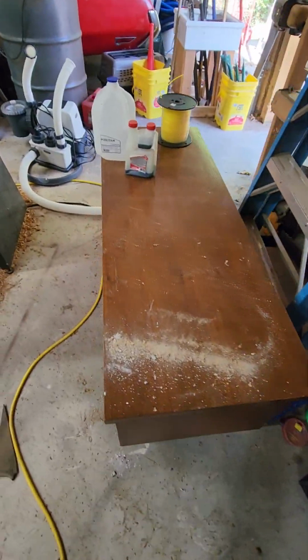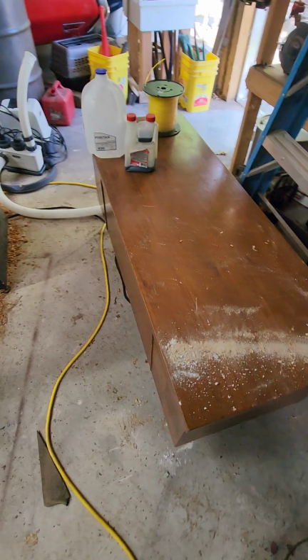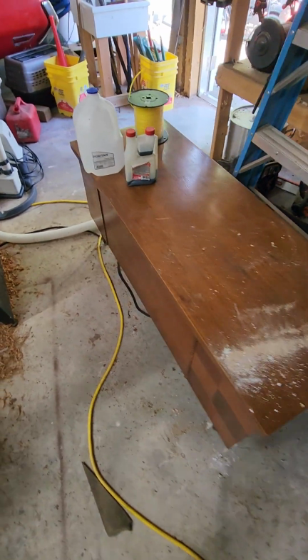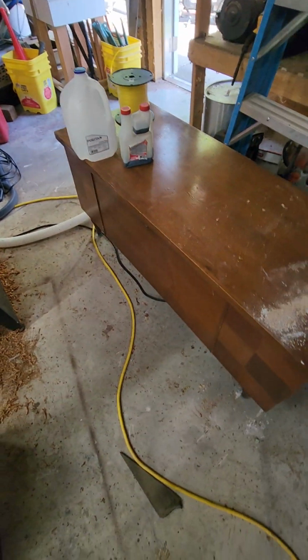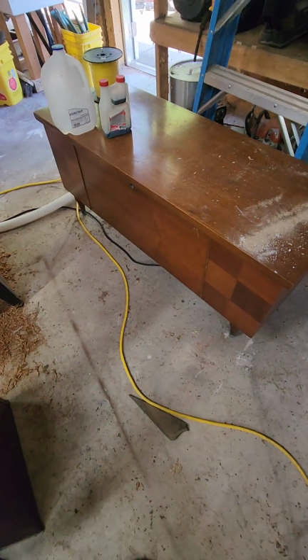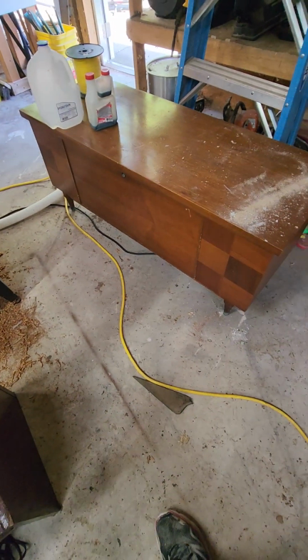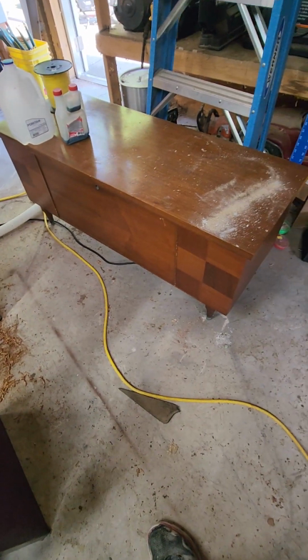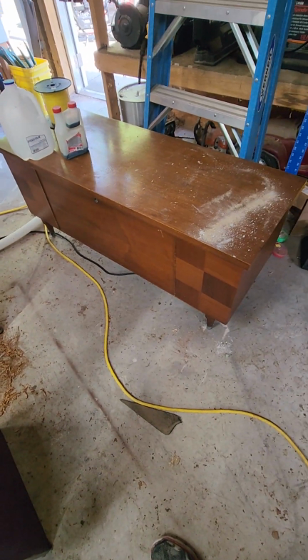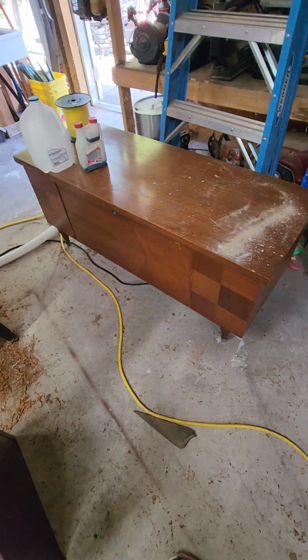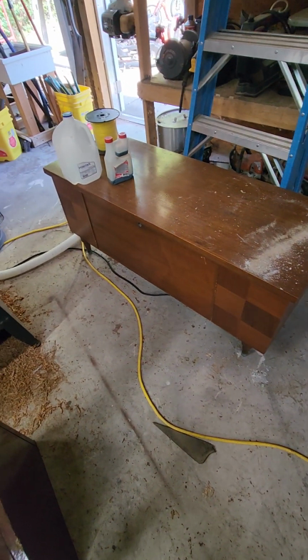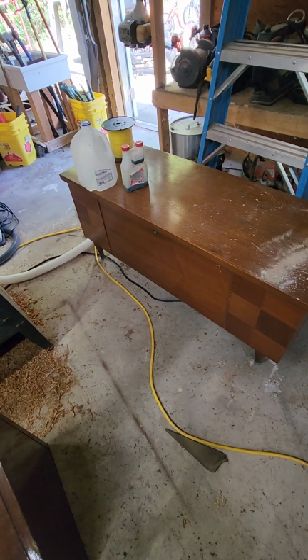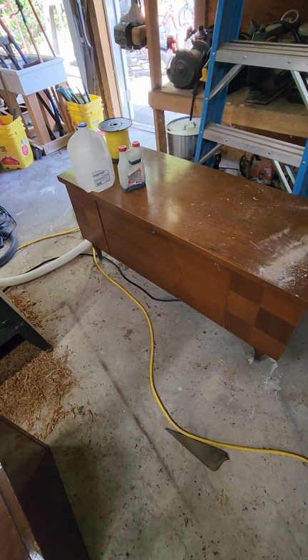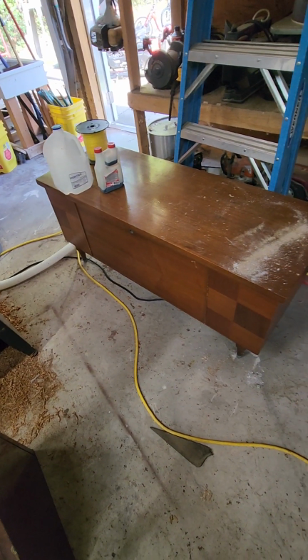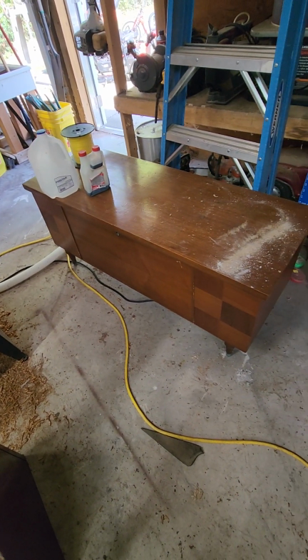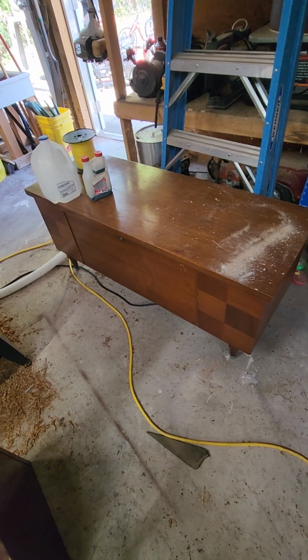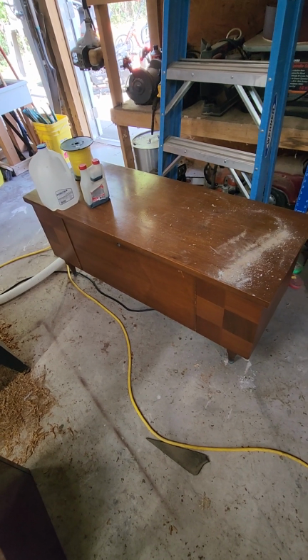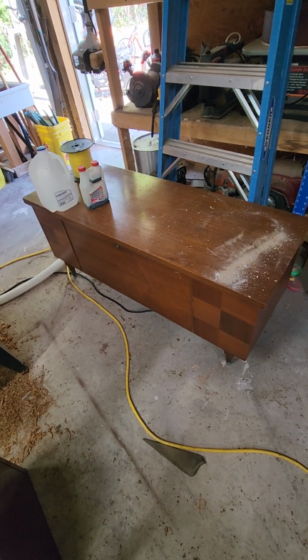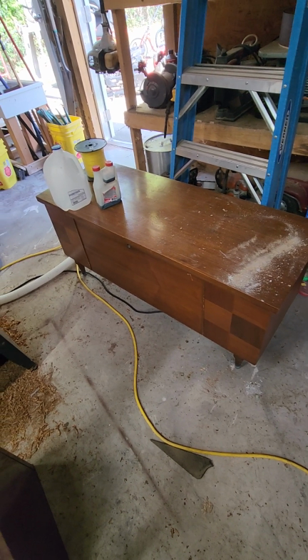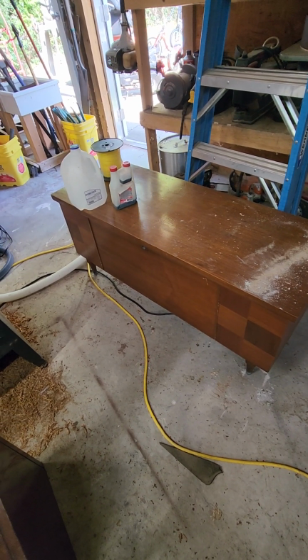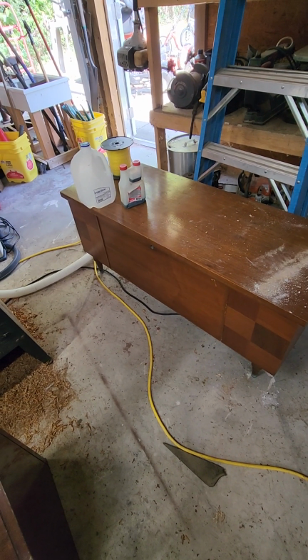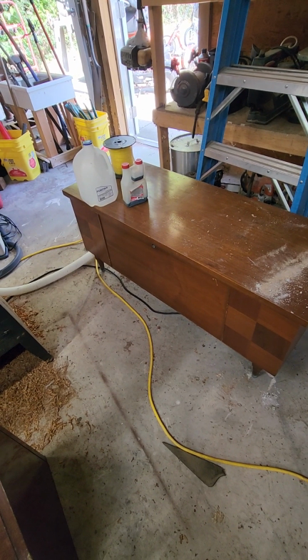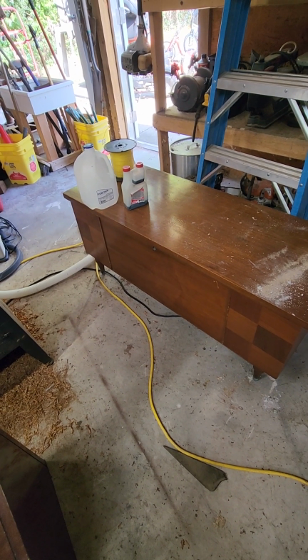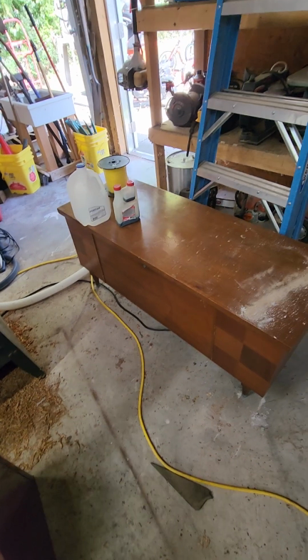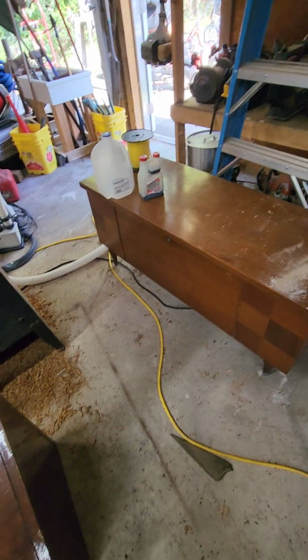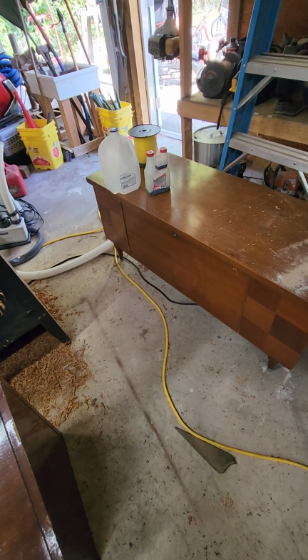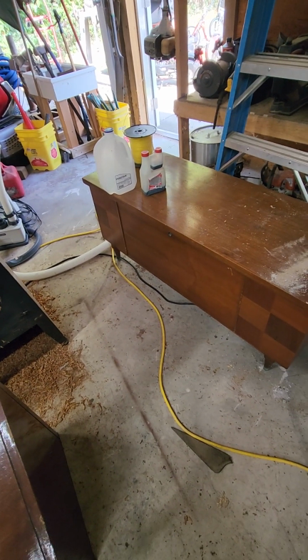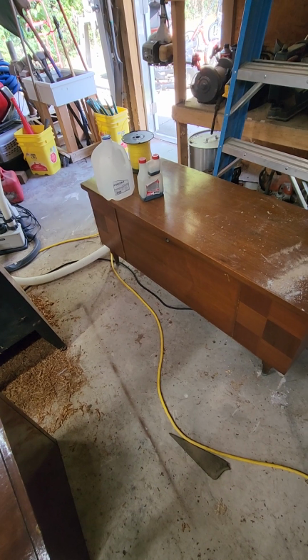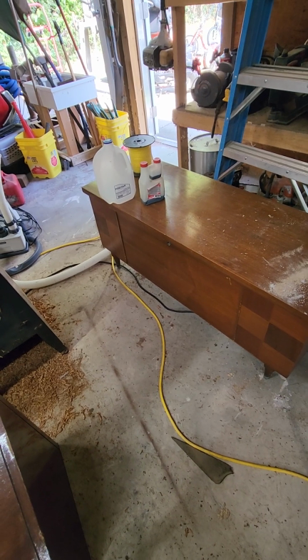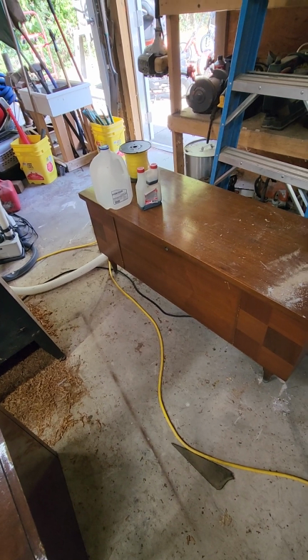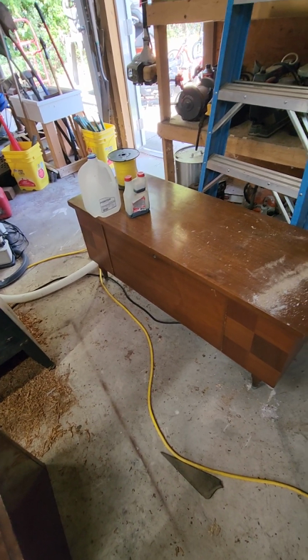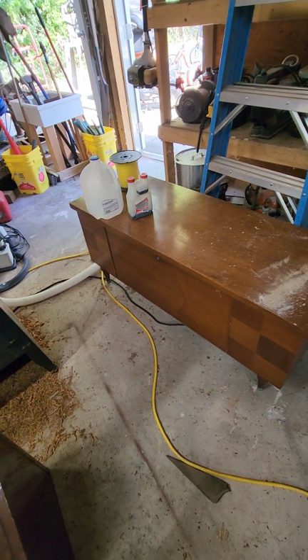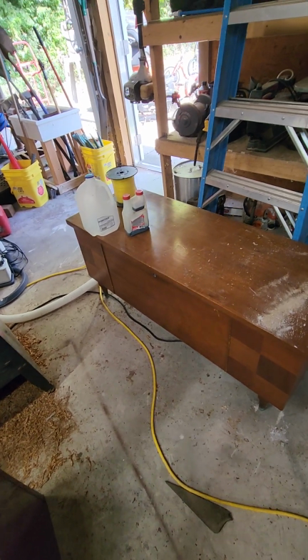This hope chest — it's just a plain old hope chest, but that's what my daughter wanted. We're going to scuff it up and paint it. I think I gave $10 or $15 for it.